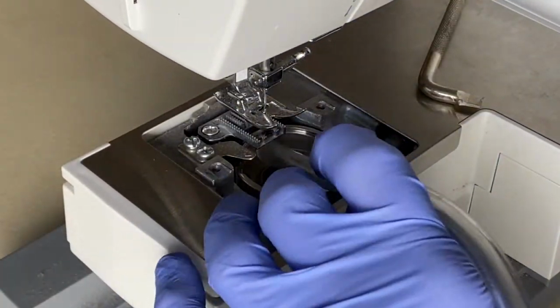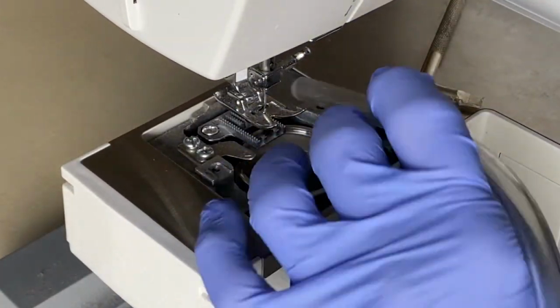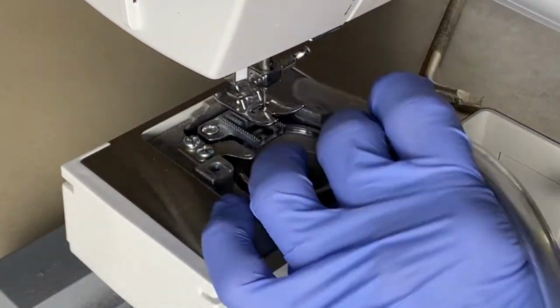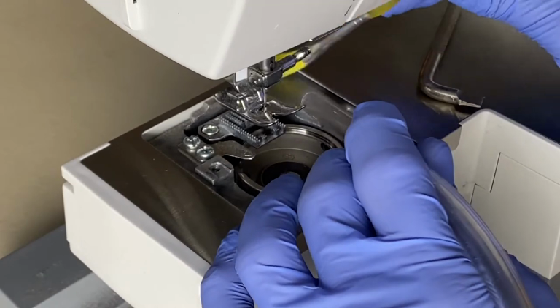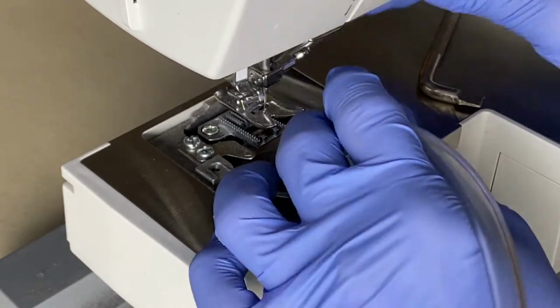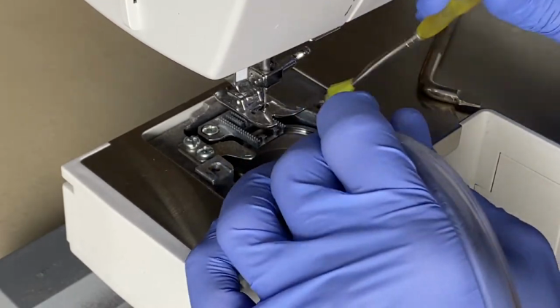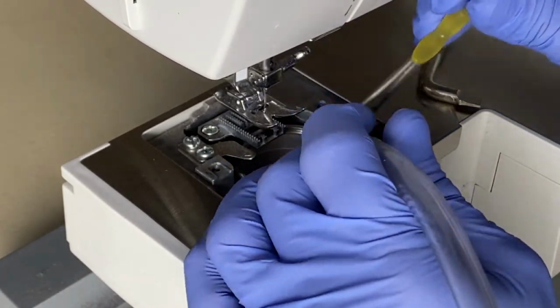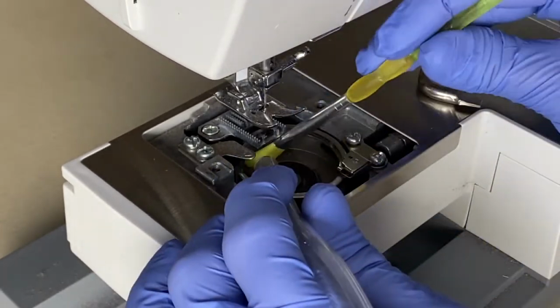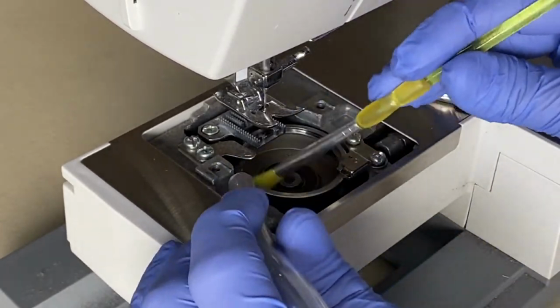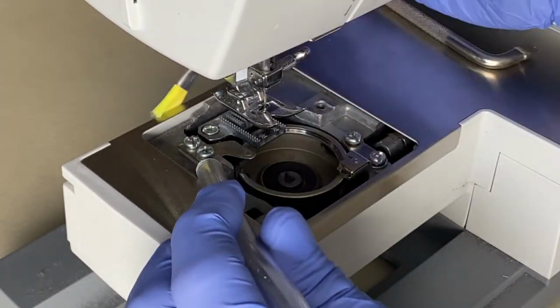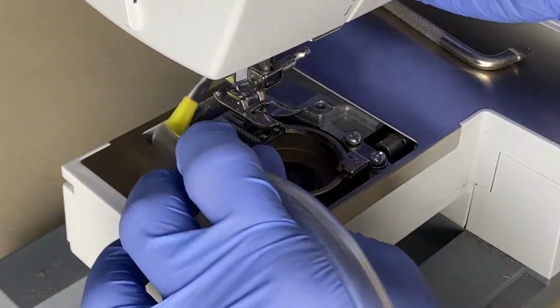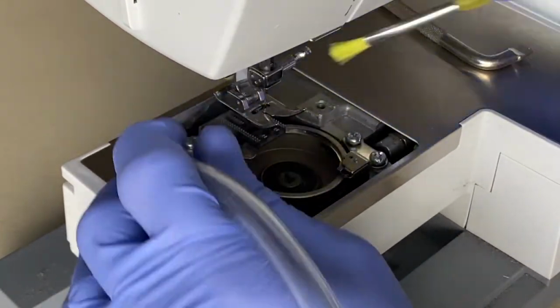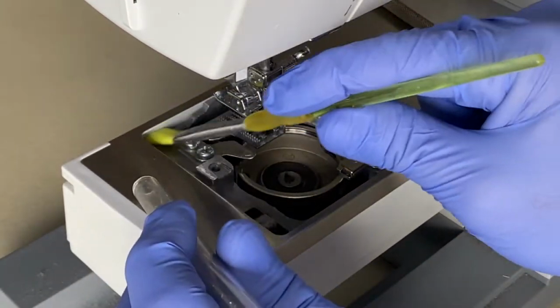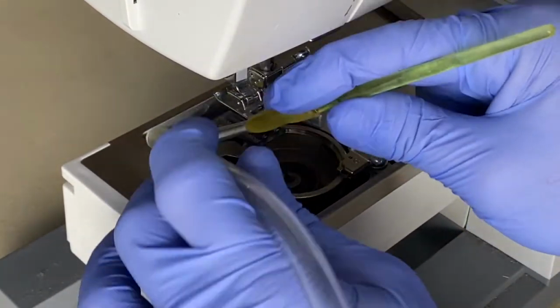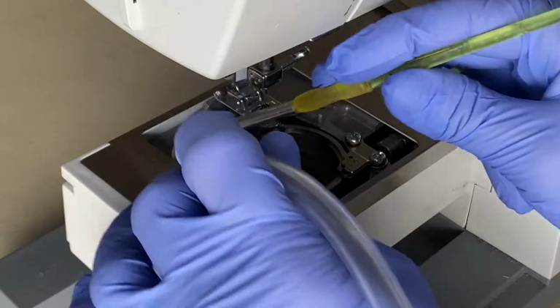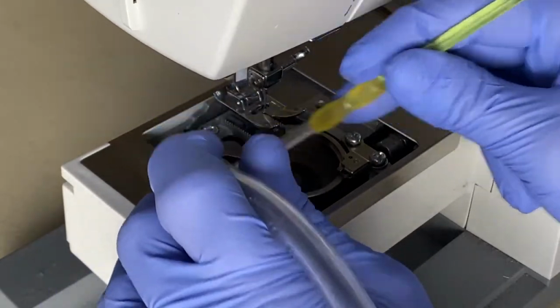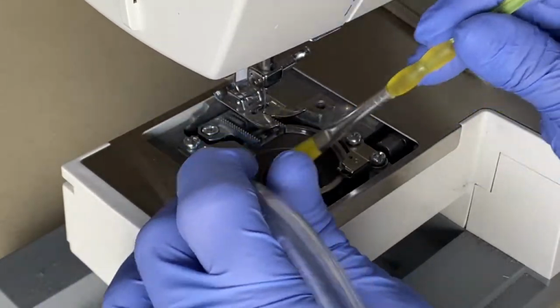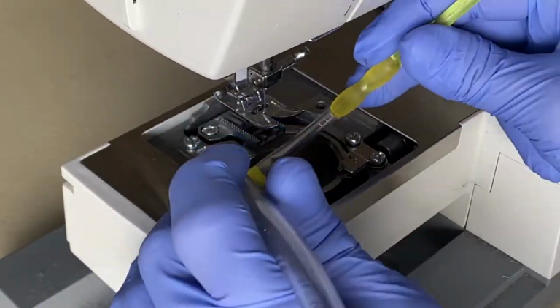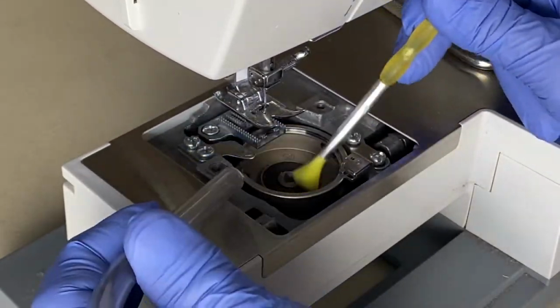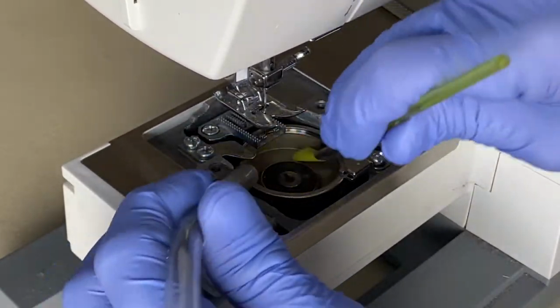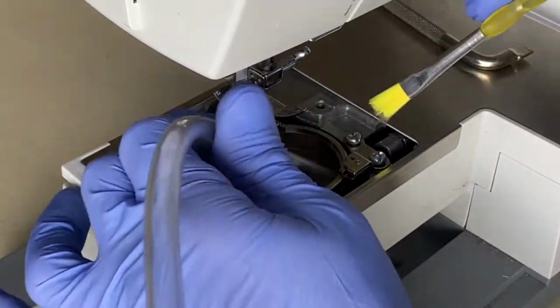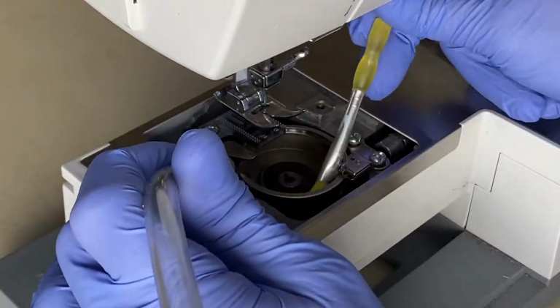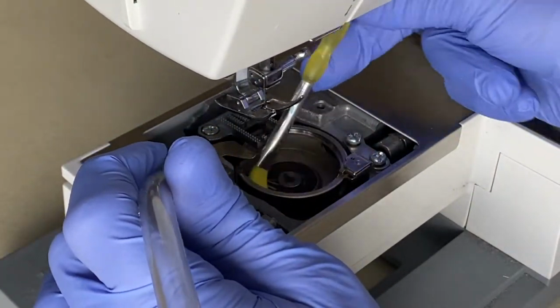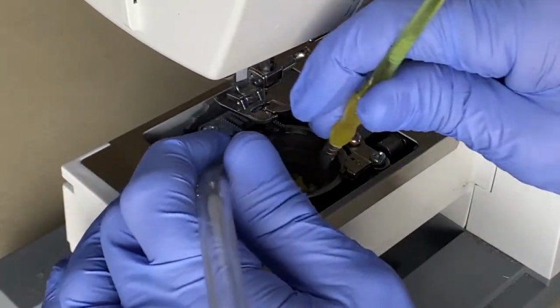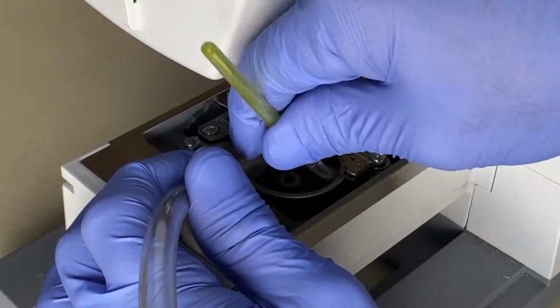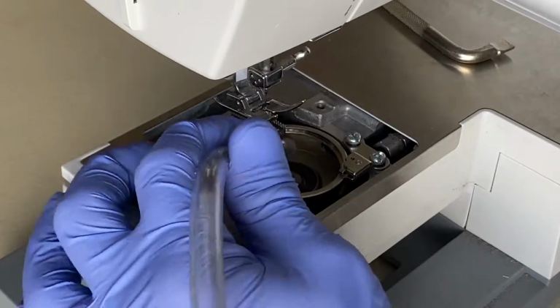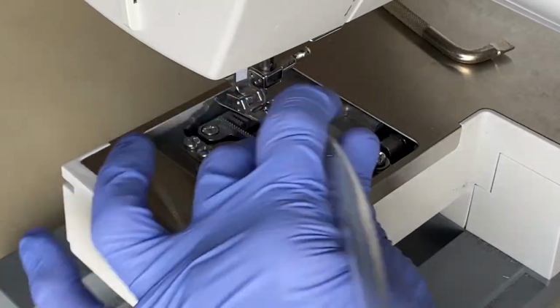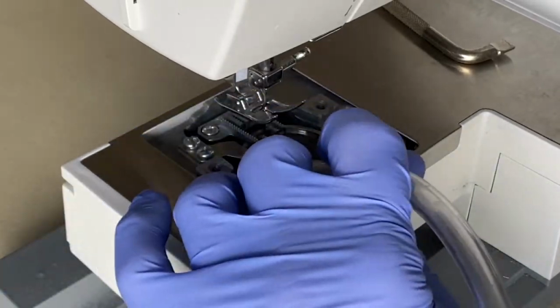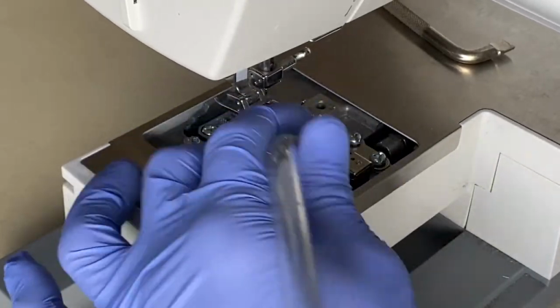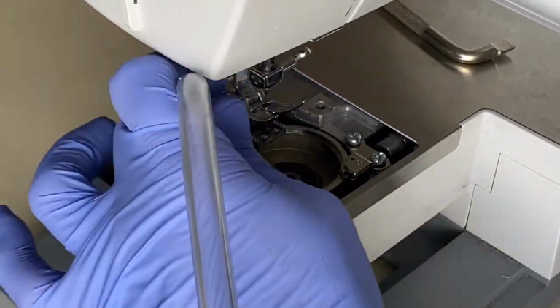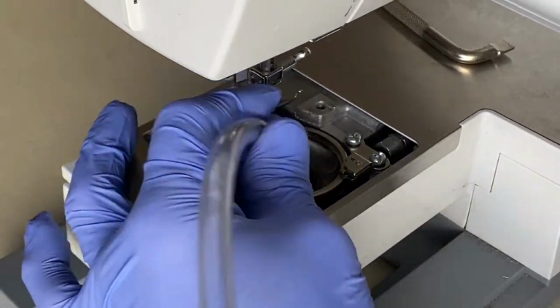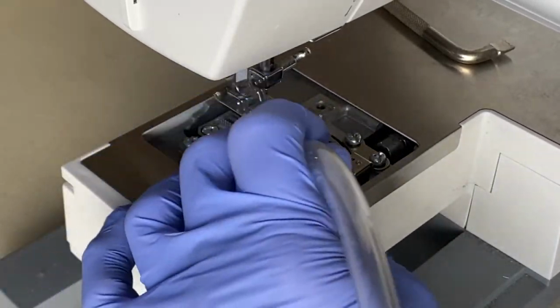Next we'll brush and vacuum out the dust from the bobbin casing. I prefer to vacuum out the dust versus blowing it into the machine with a compressor. I simply attach a length of clear hose to the vacuum hose with some duct tape.